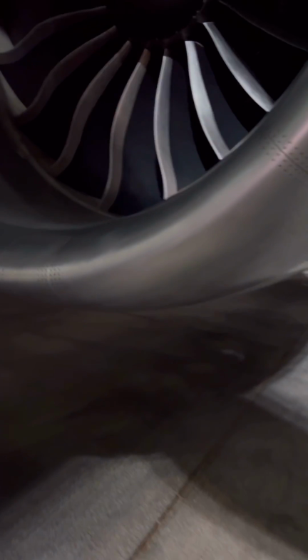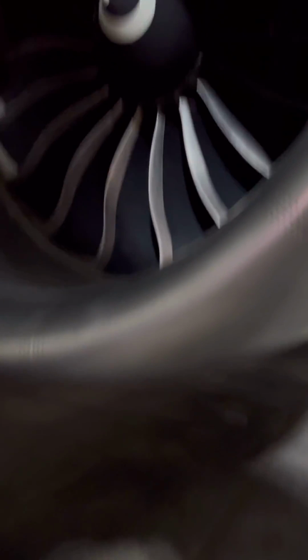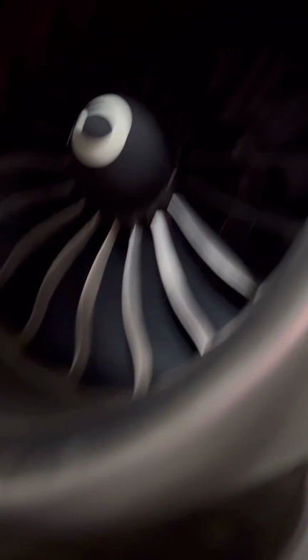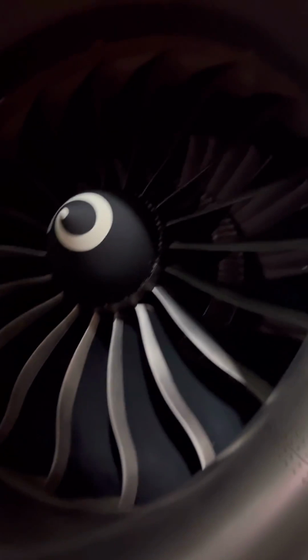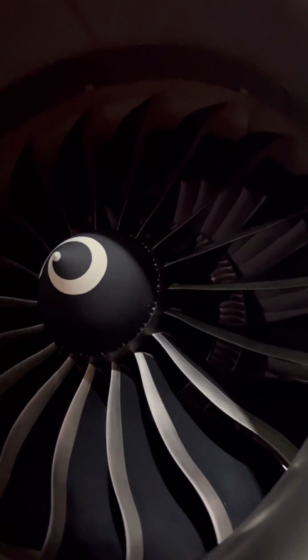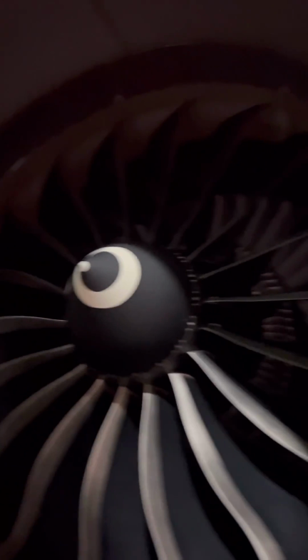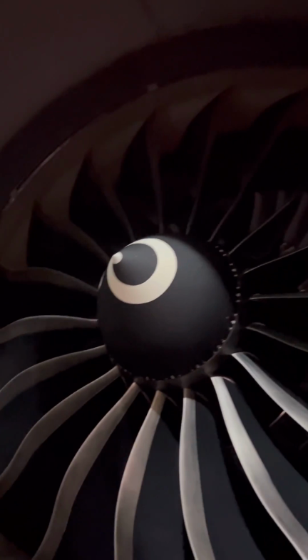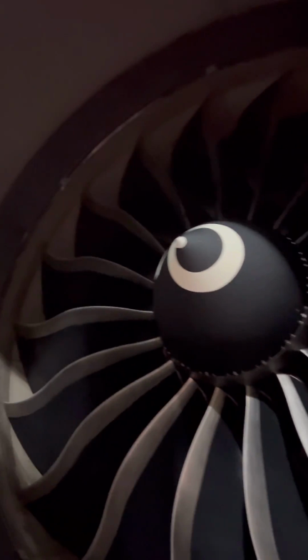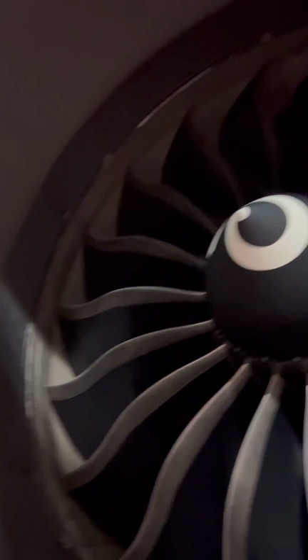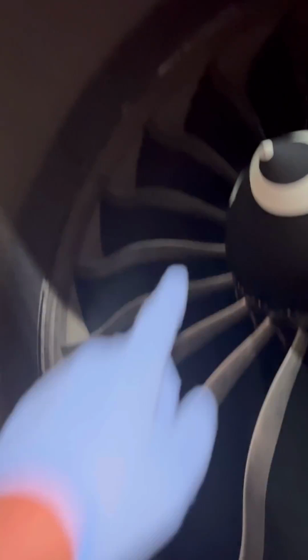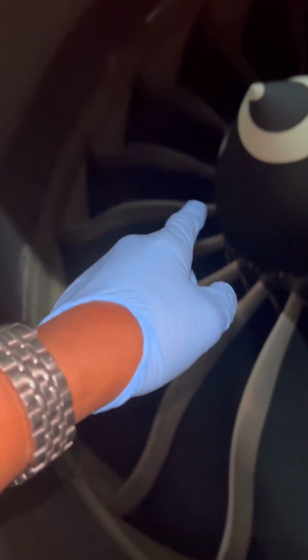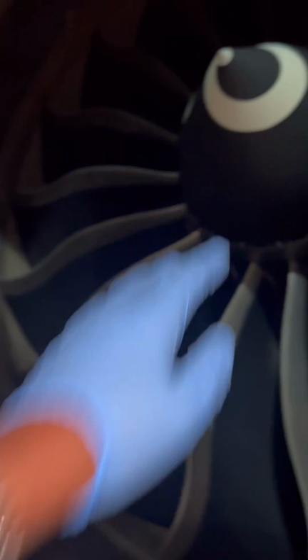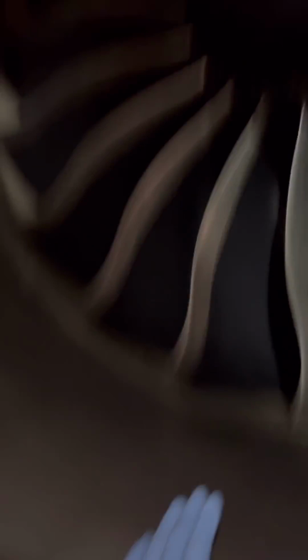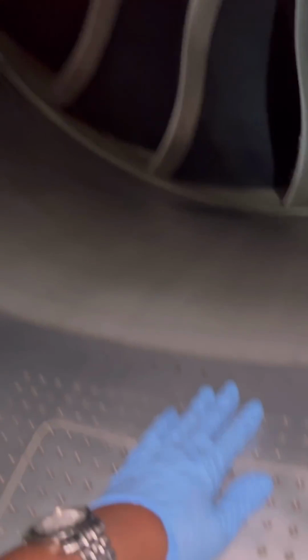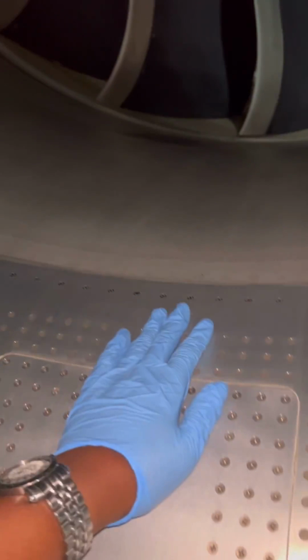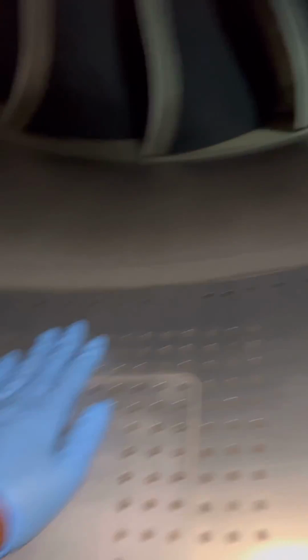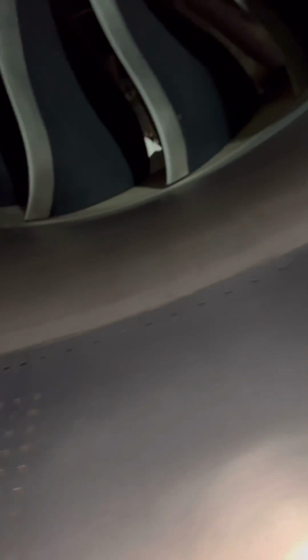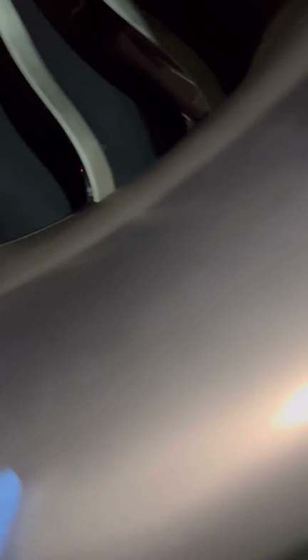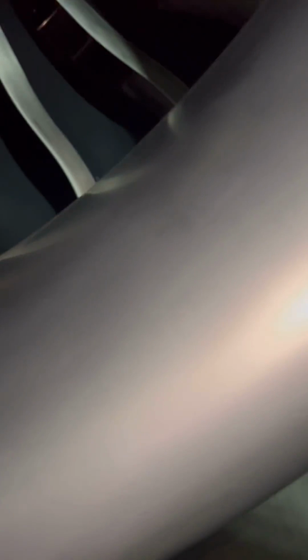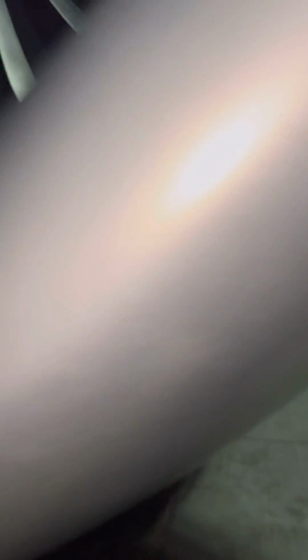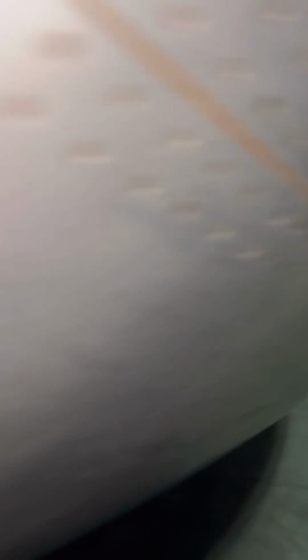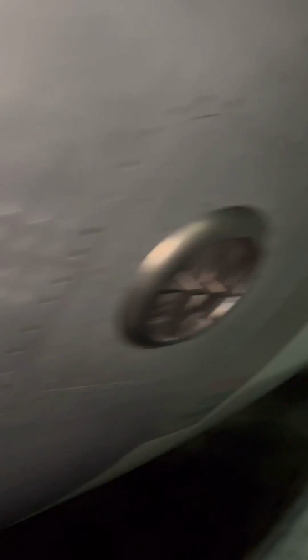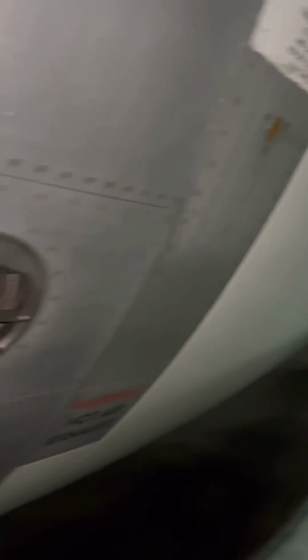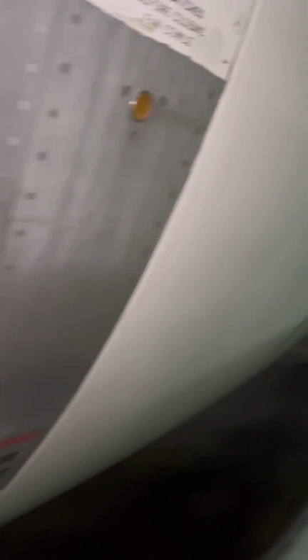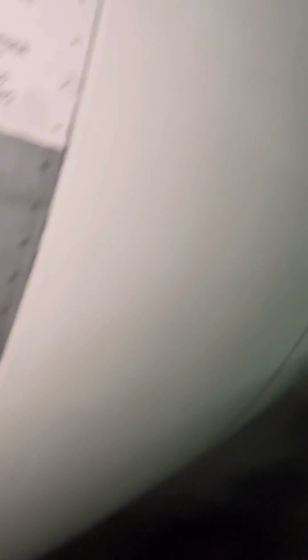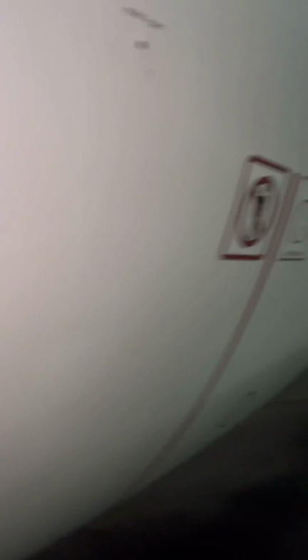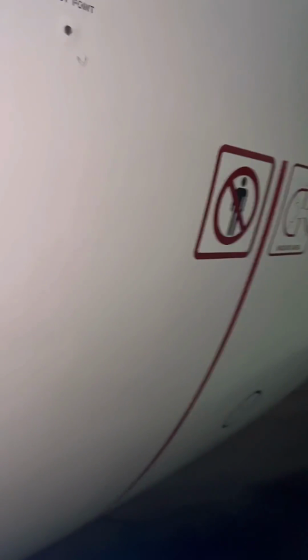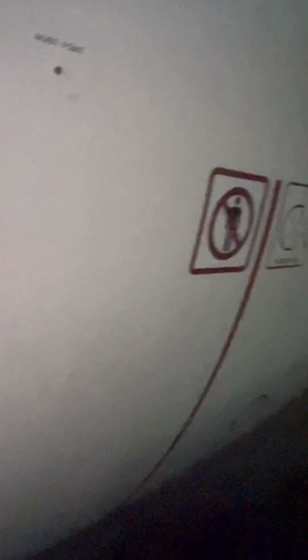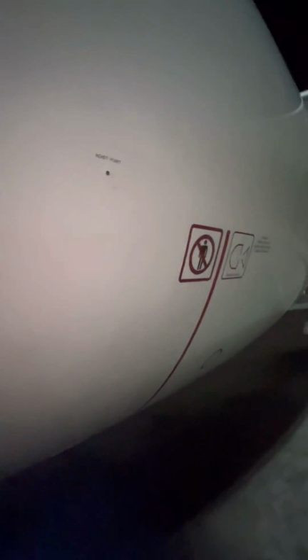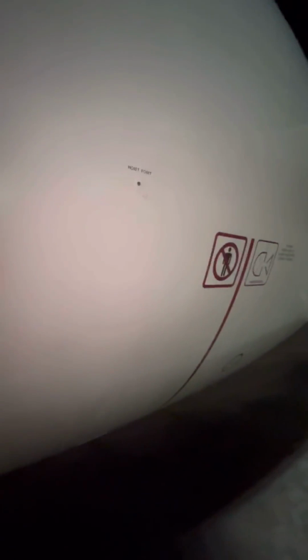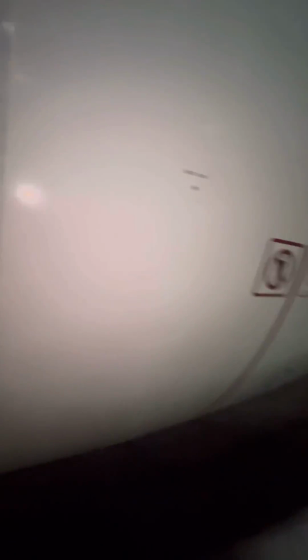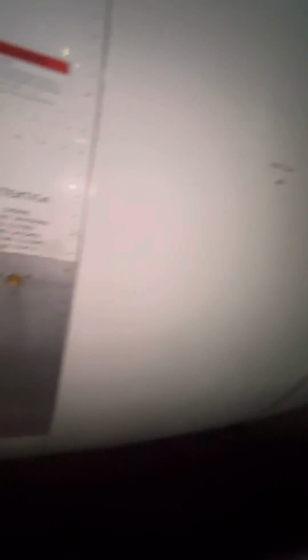Welcome to ITS Aircraft Engineer. Today we are working on the Boeing 787 GNX and our mission is to open the engine fan cowls. Let's go.